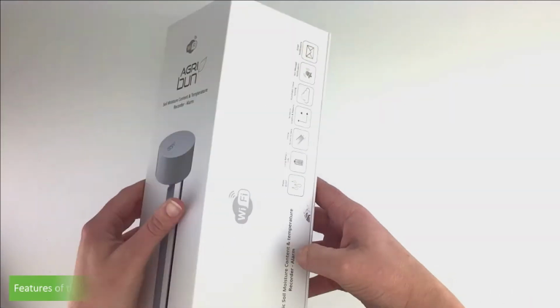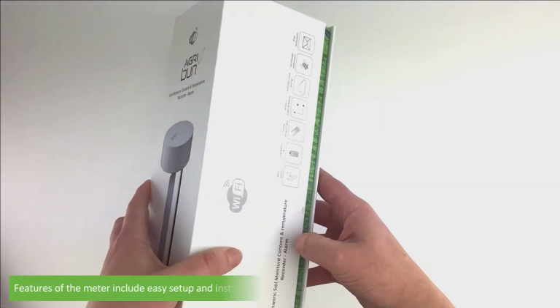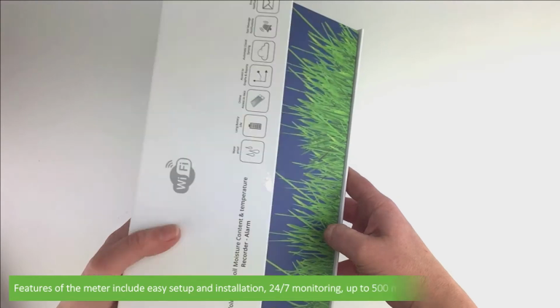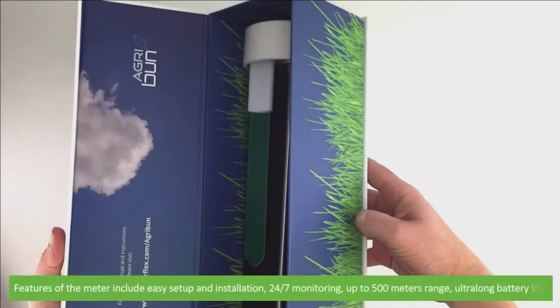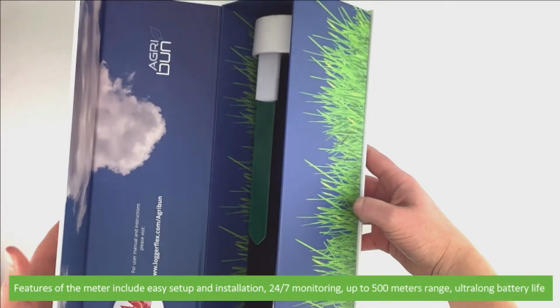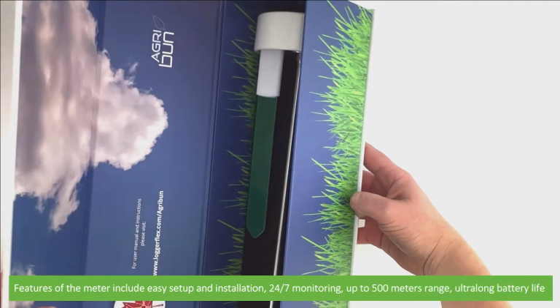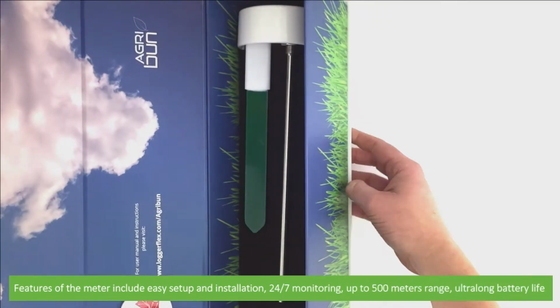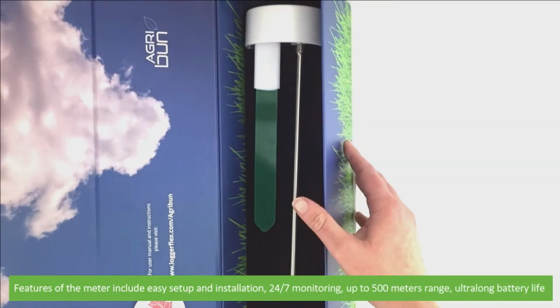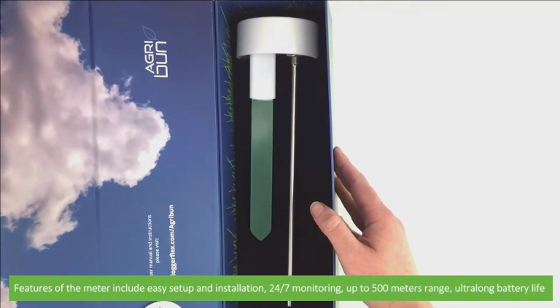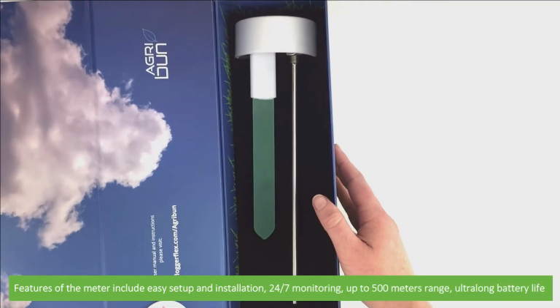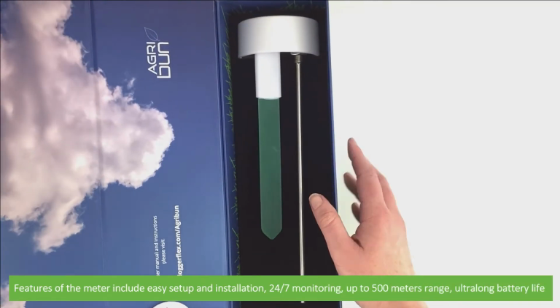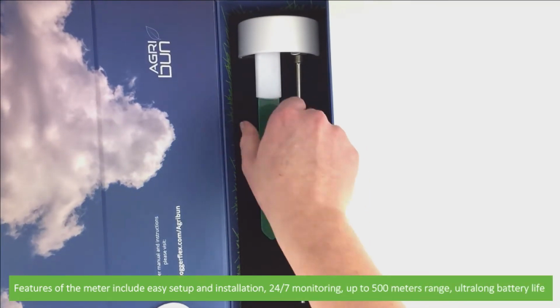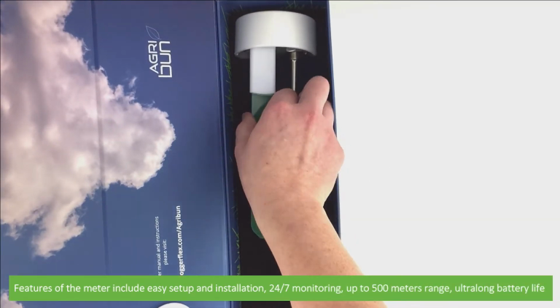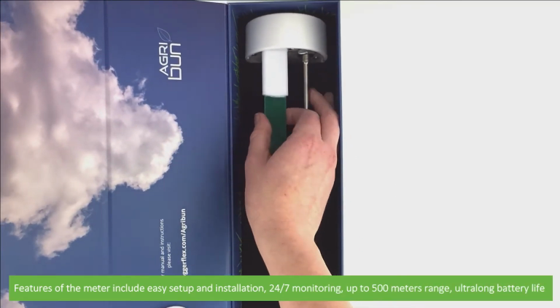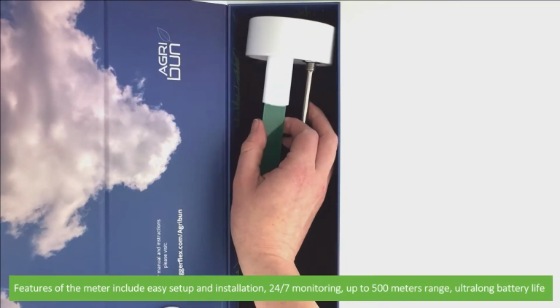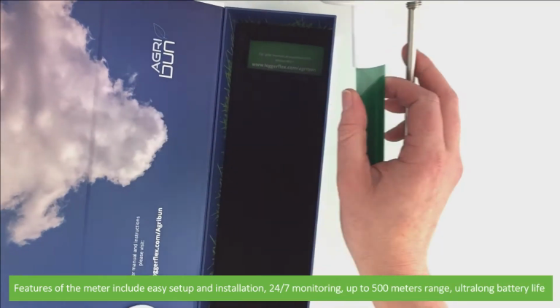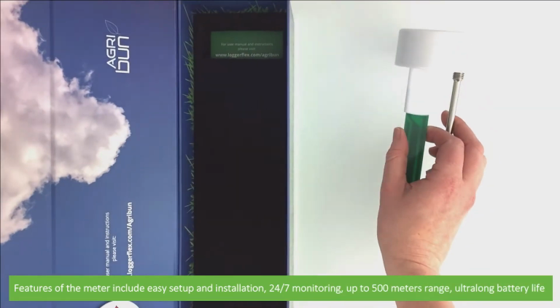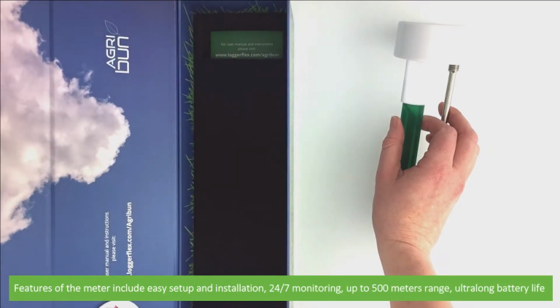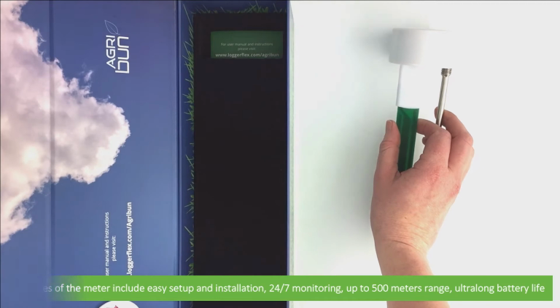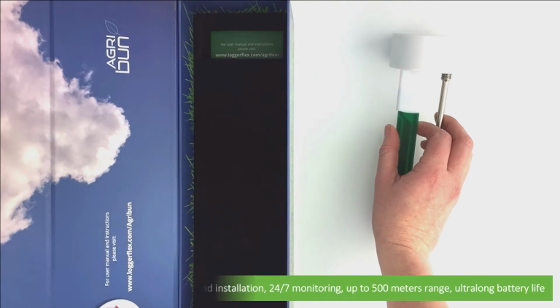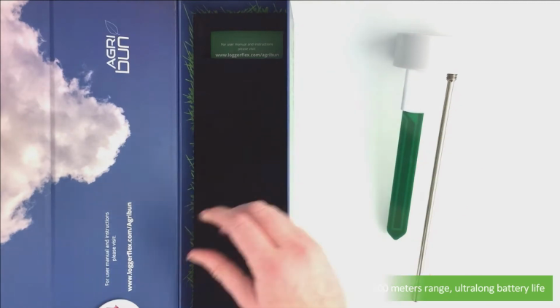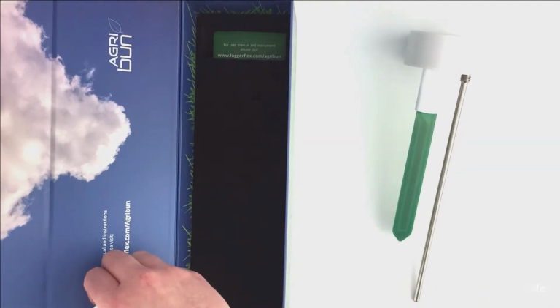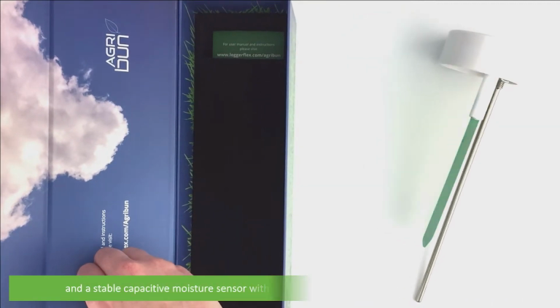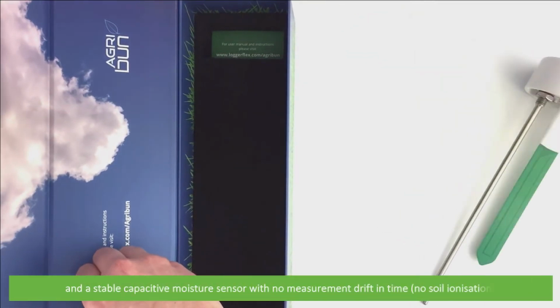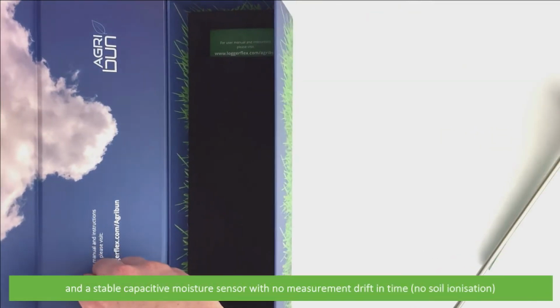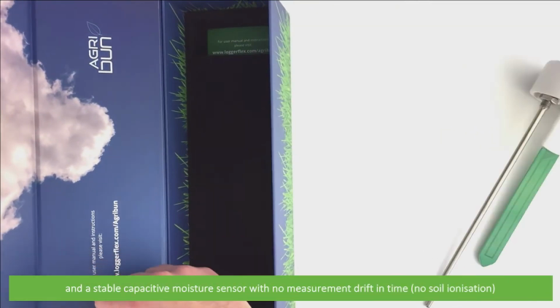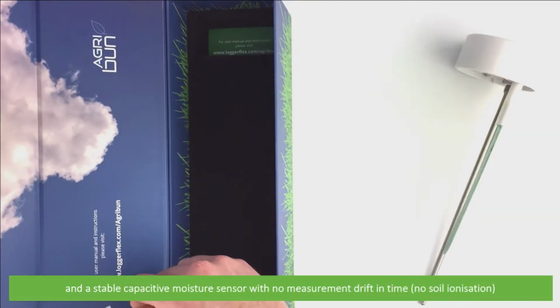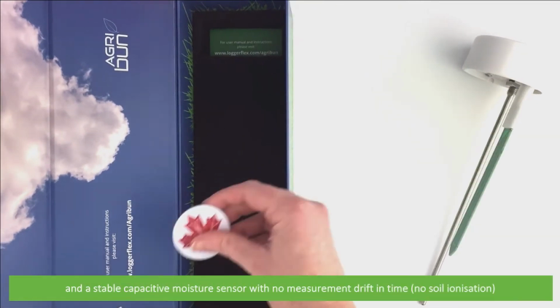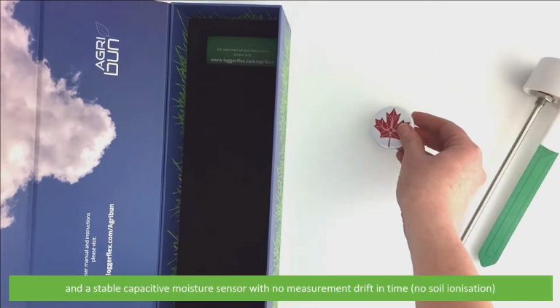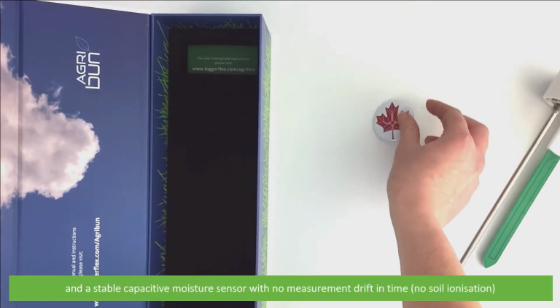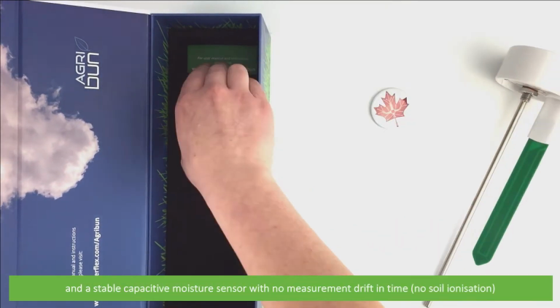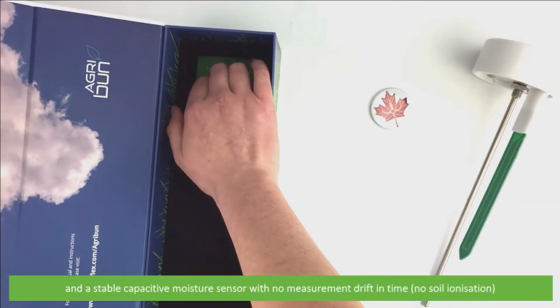Features of the meter include an easy setup and installation, 24/7 monitoring, up to 500 metre range, an ultra-long battery life, and a stable capacitive moisture sensor with no measurement drift in time.